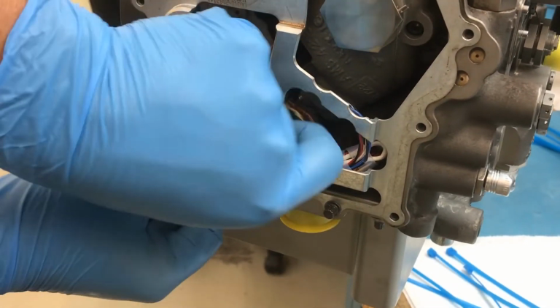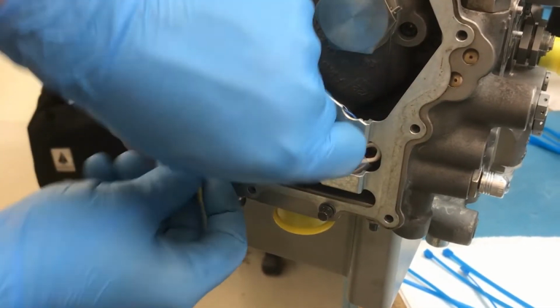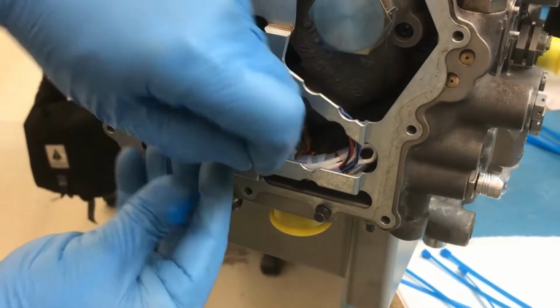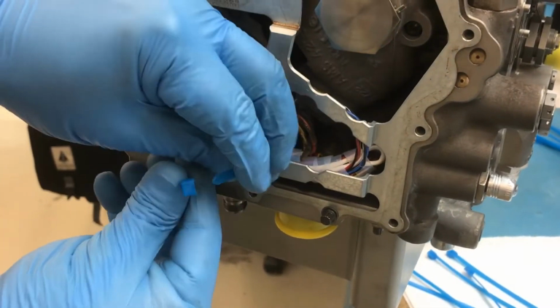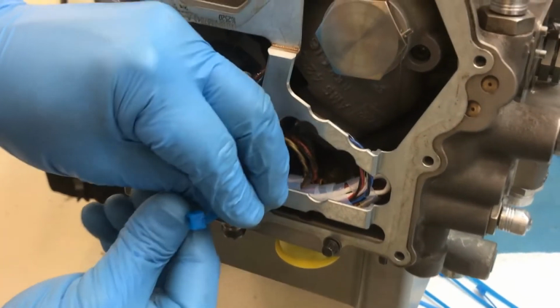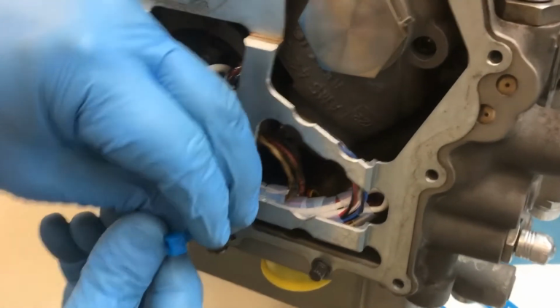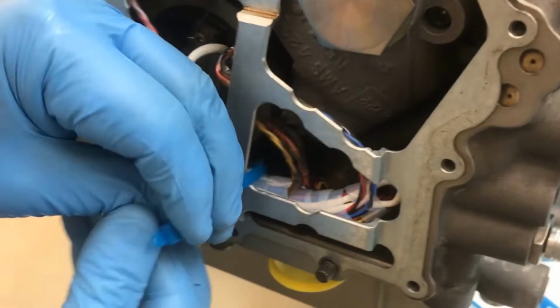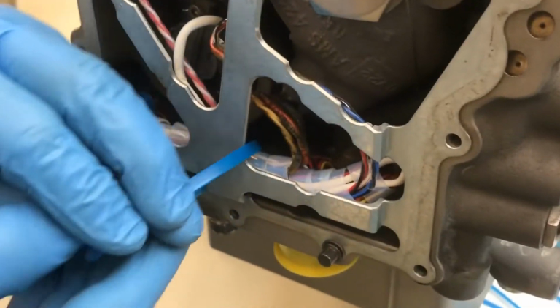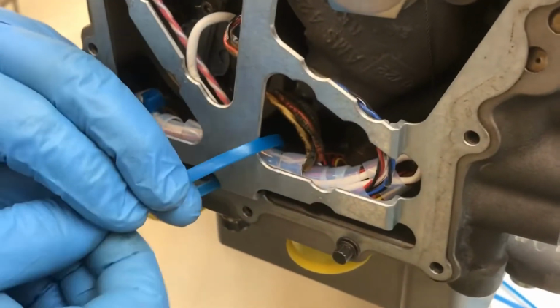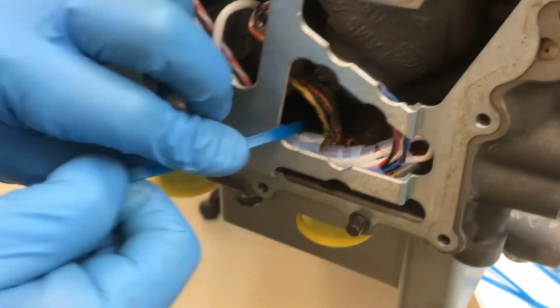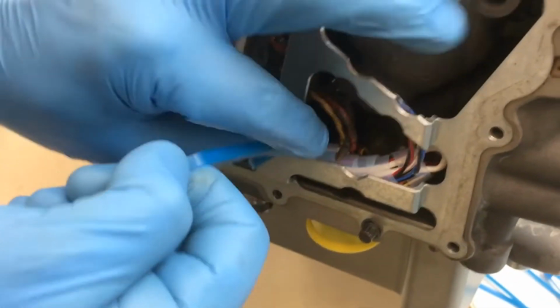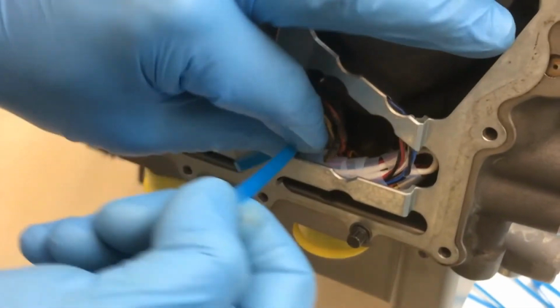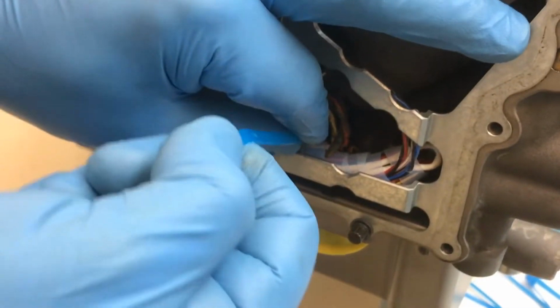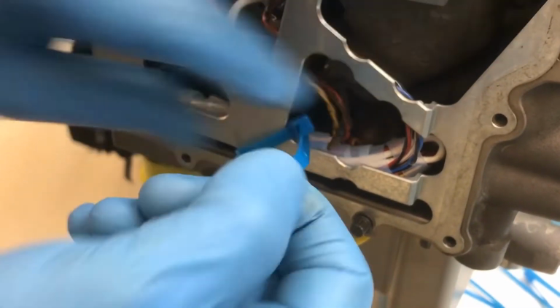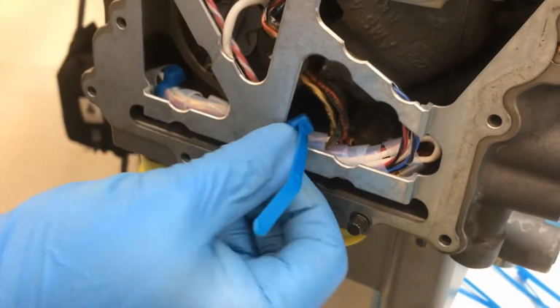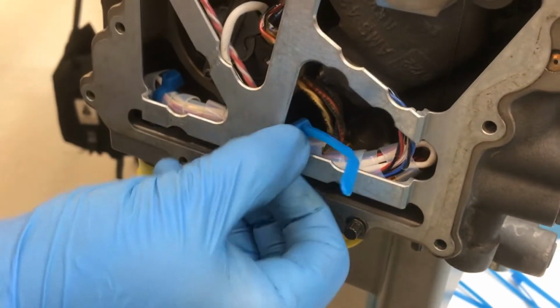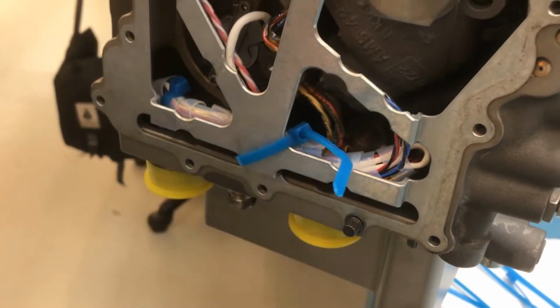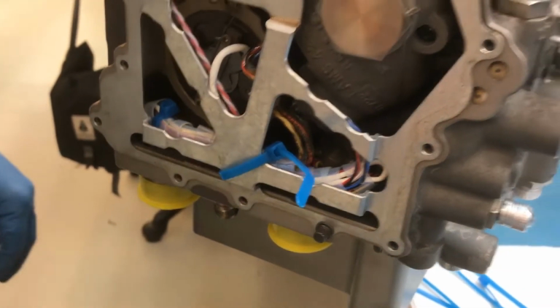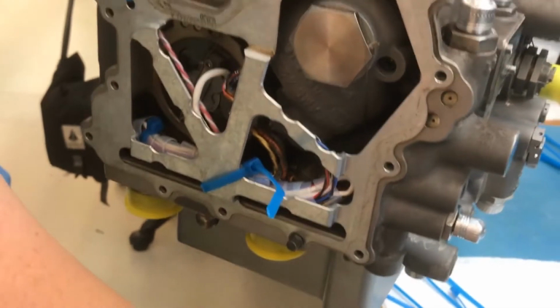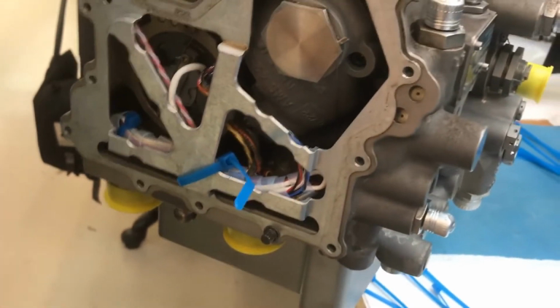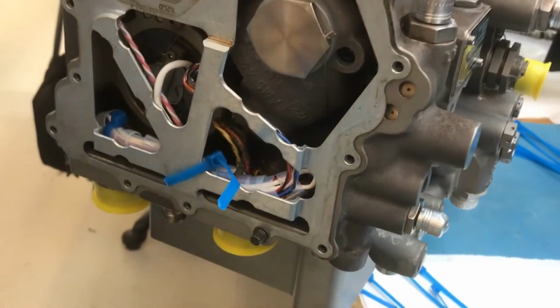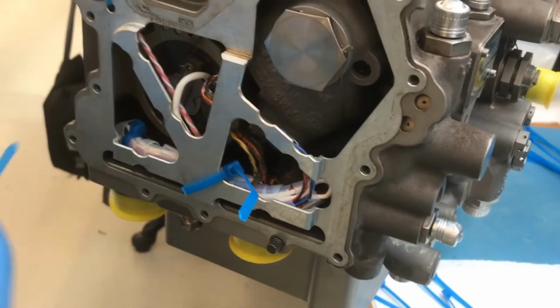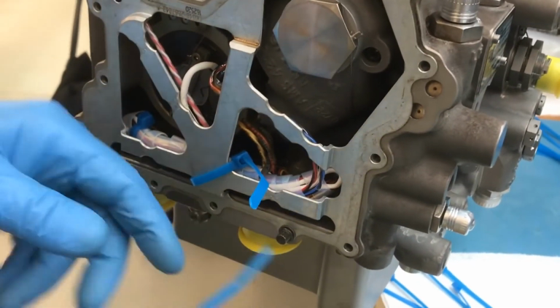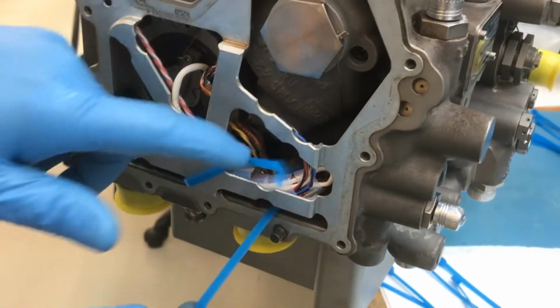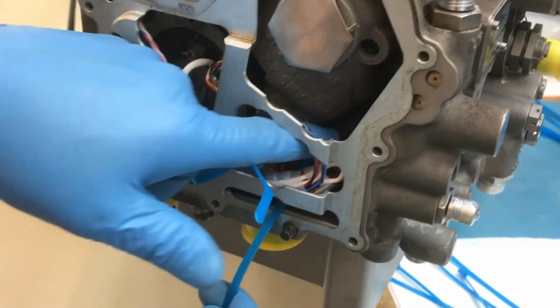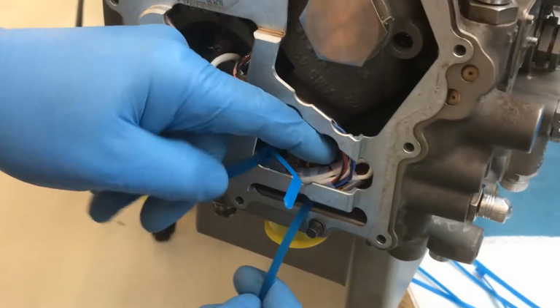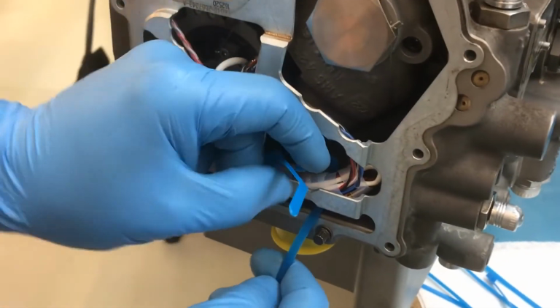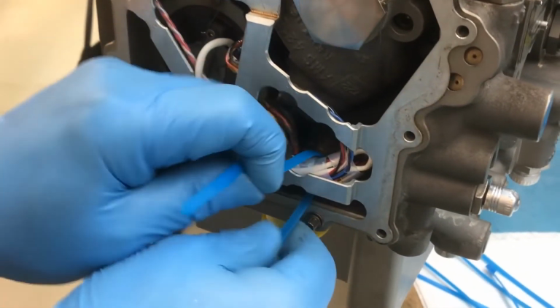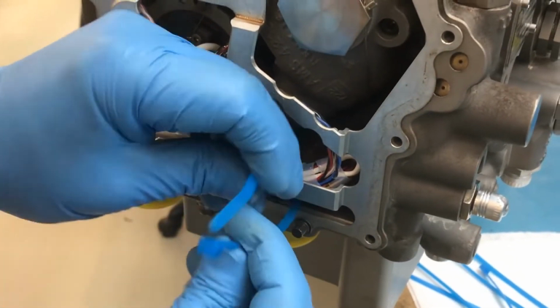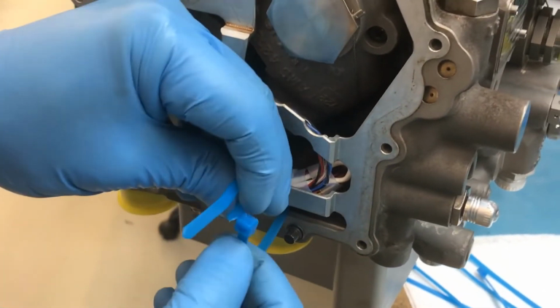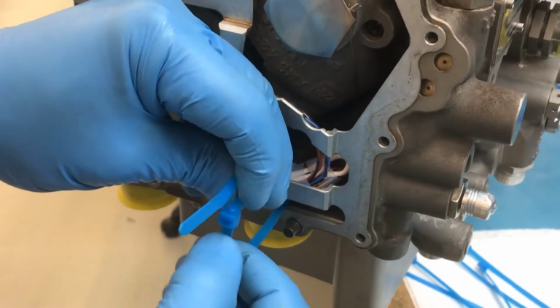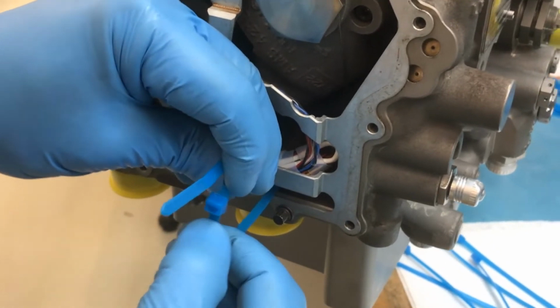Ensure that the cable tie head does not protrude past the wire retention bracket before use of the conduit installation tool, so that the cable tie does not interfere with the installation of the electrical cover.